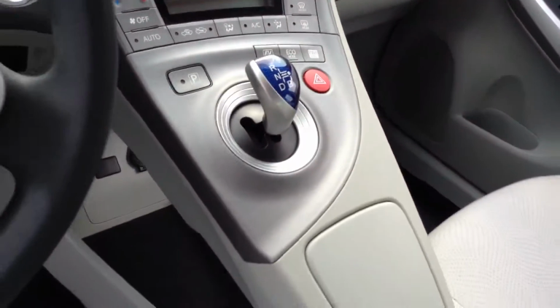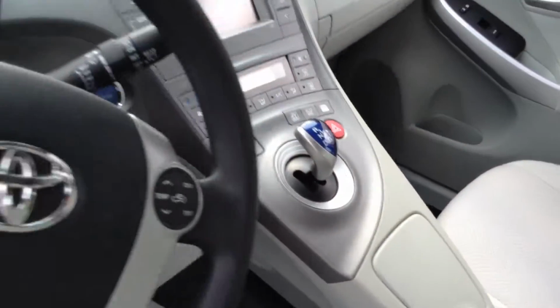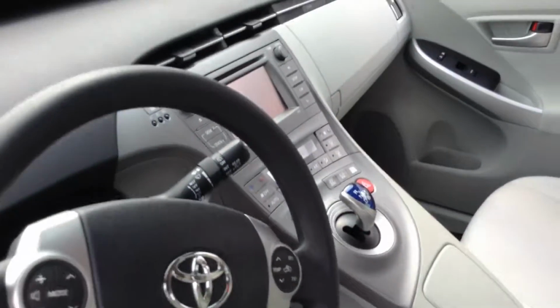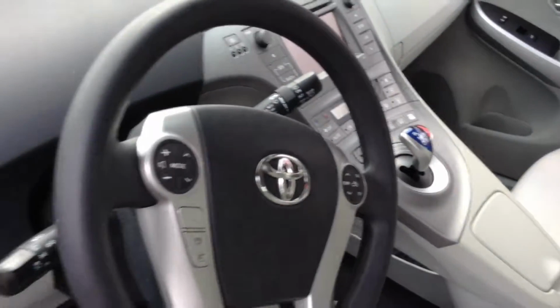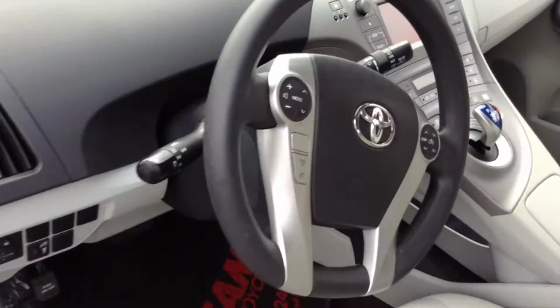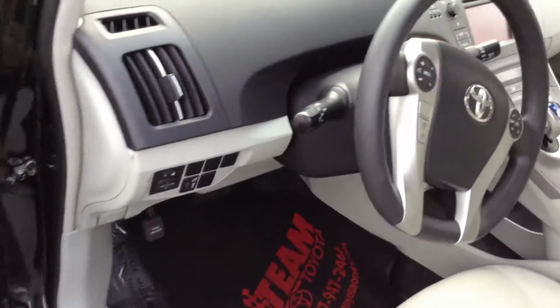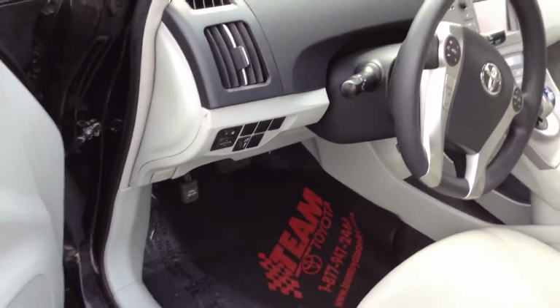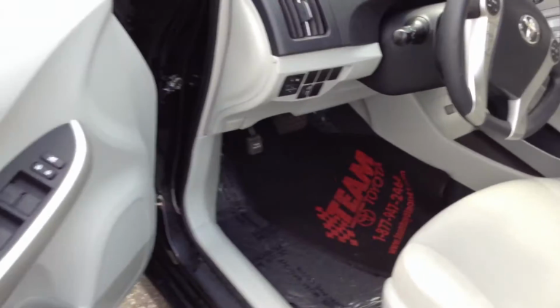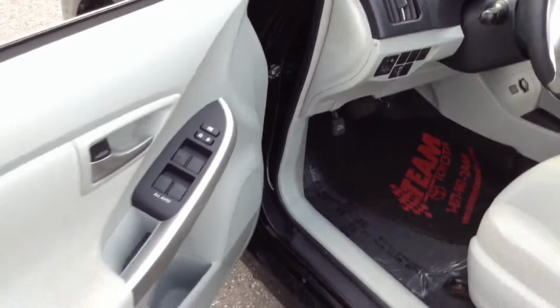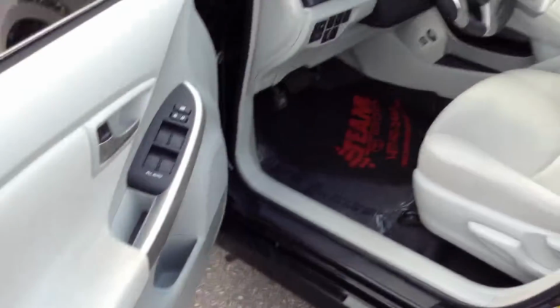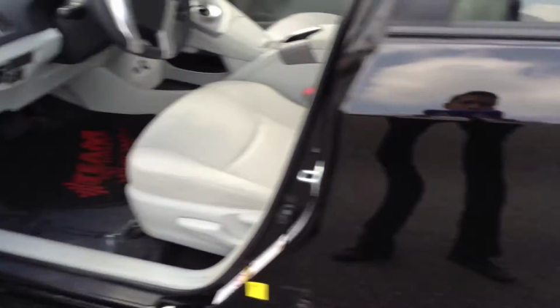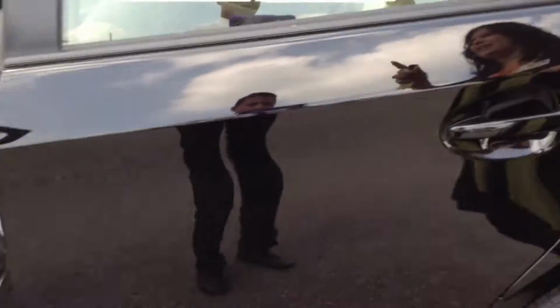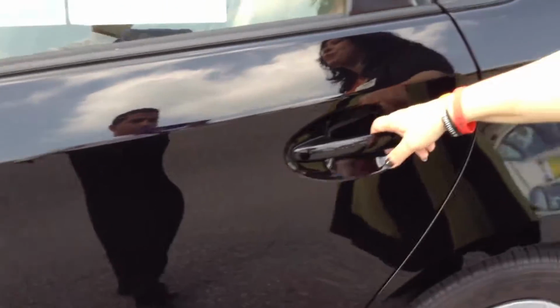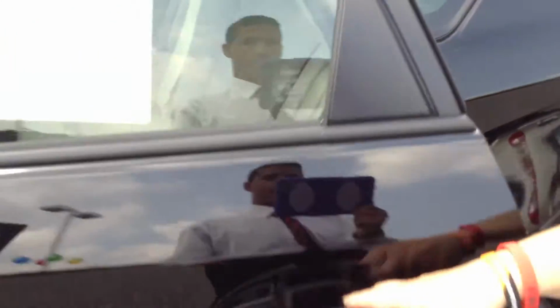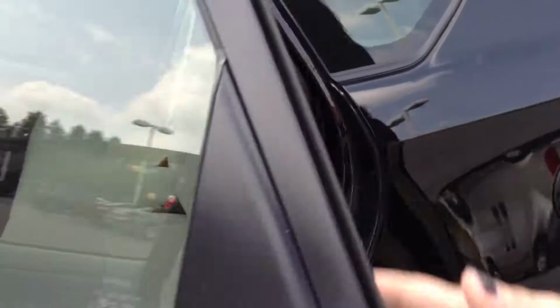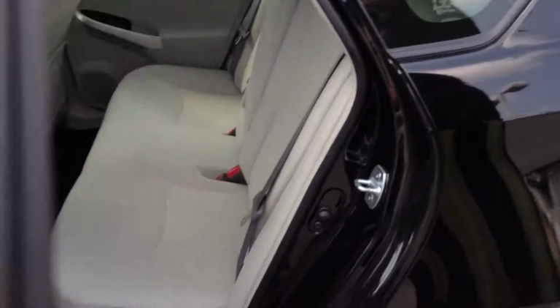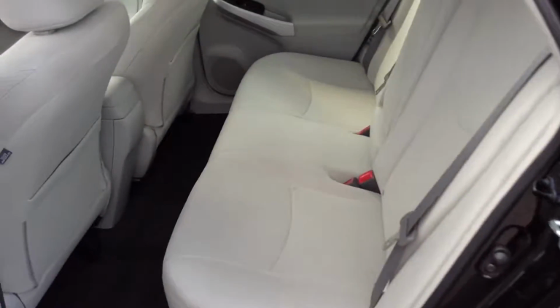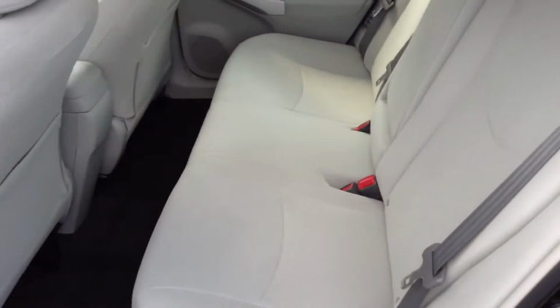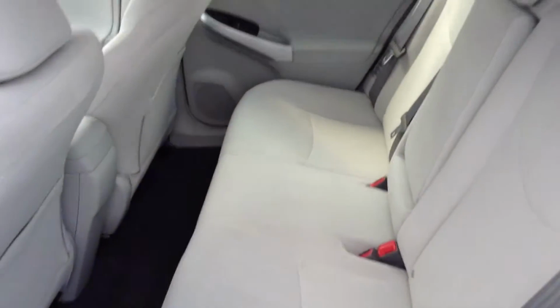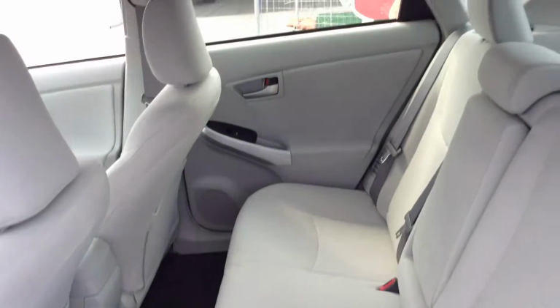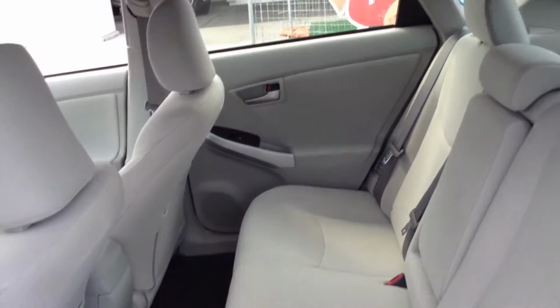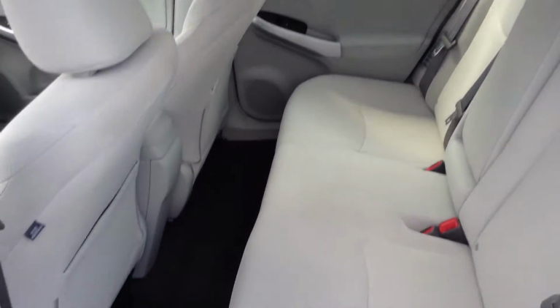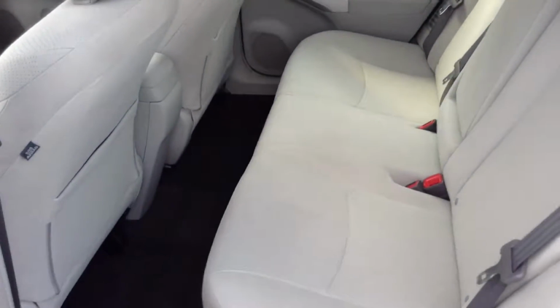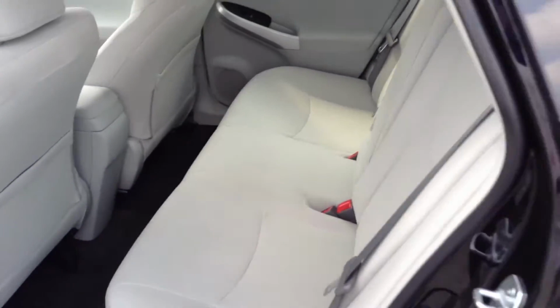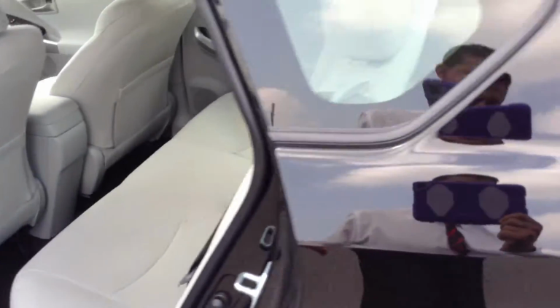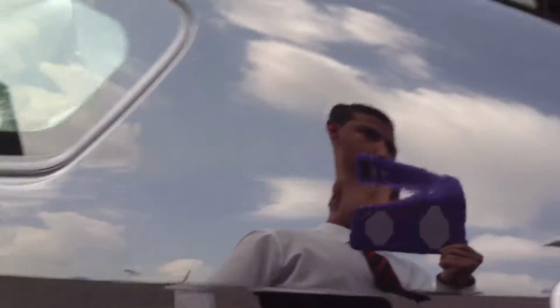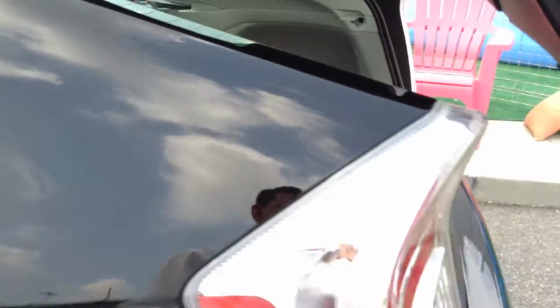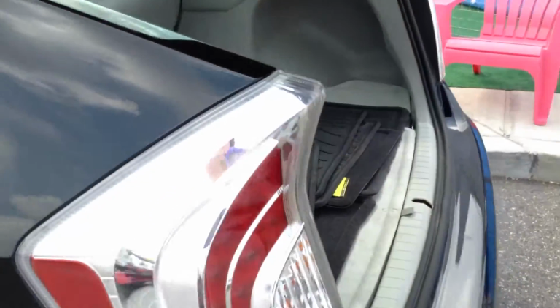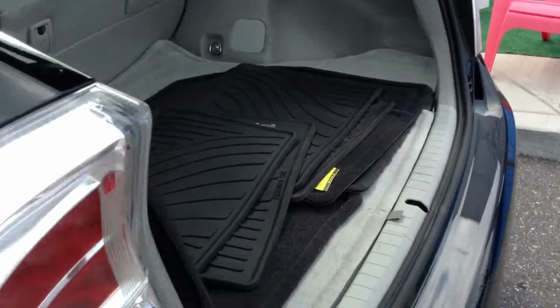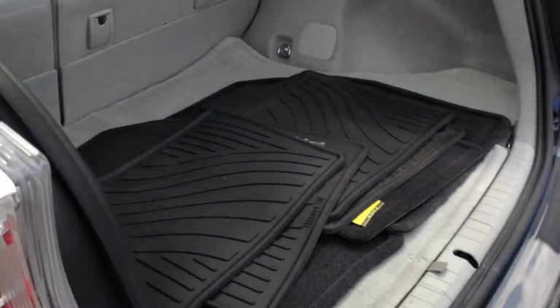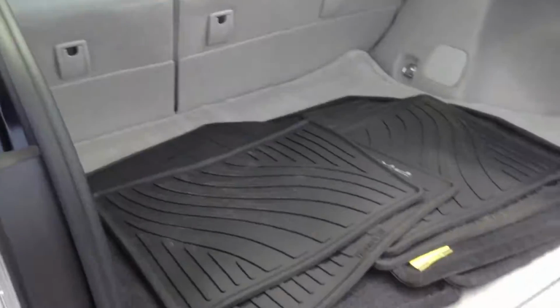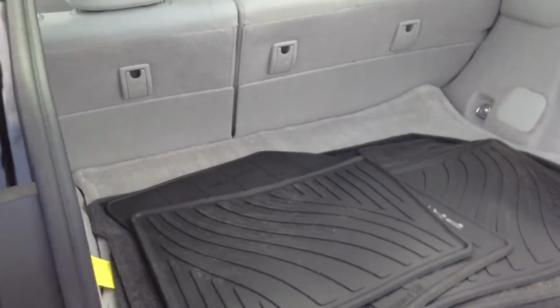You do have keyless entry, so you walk up to the vehicle, just open the car door, get in, press a button and it'll start up for you. Very, very nice. Very clean. This is like a brand new car at a fraction of the price.